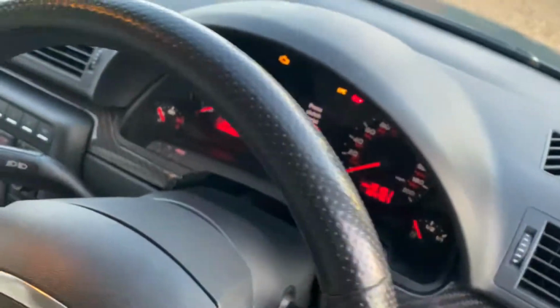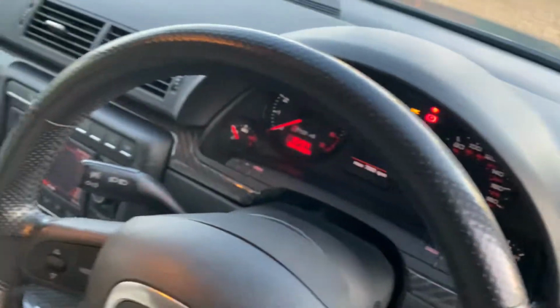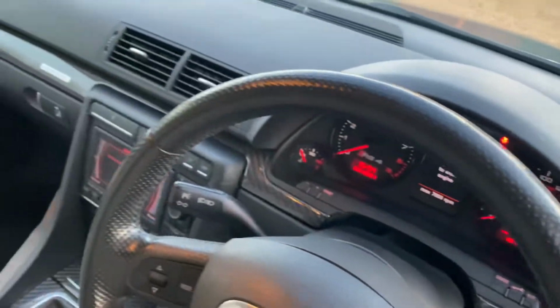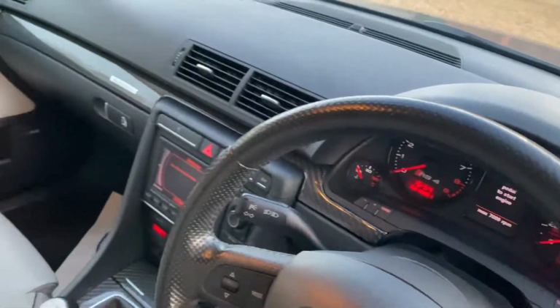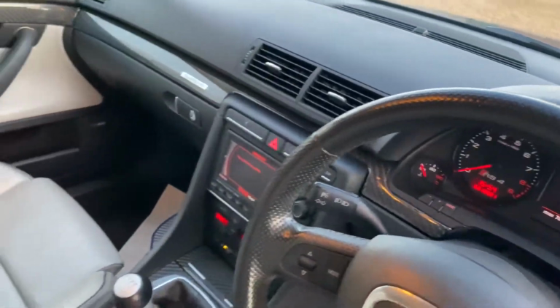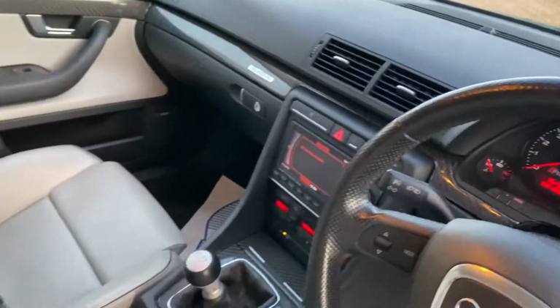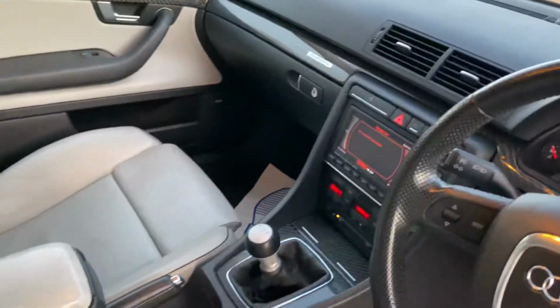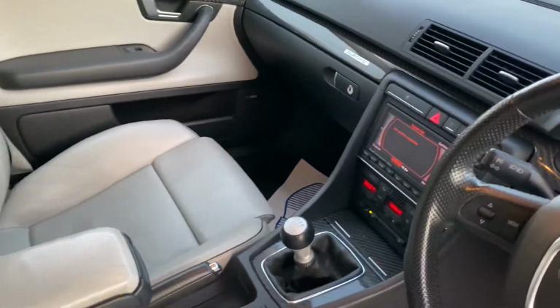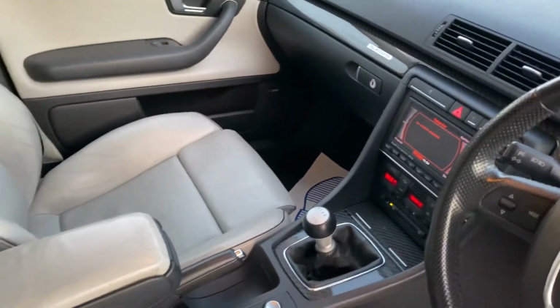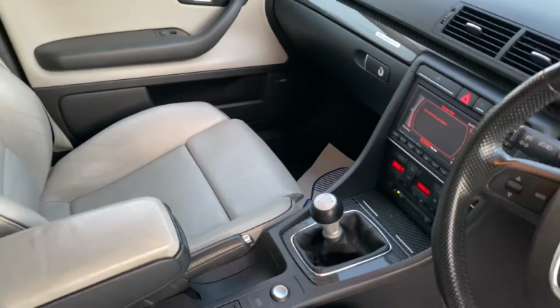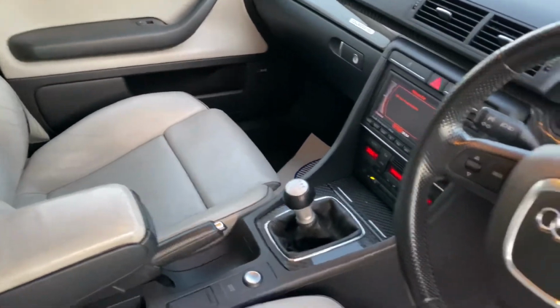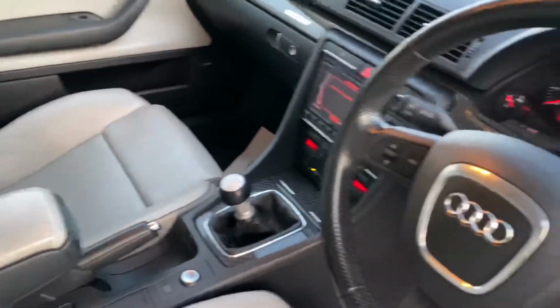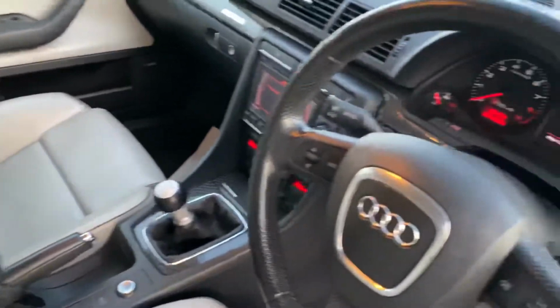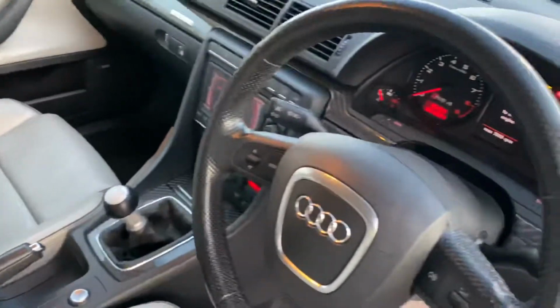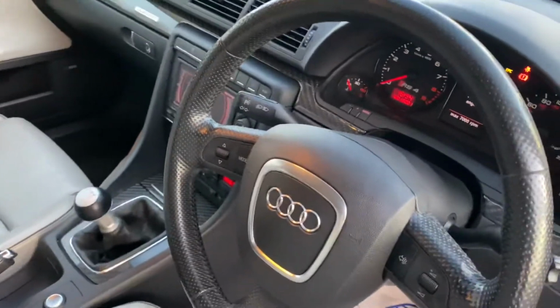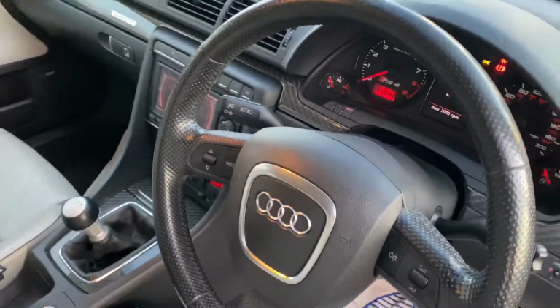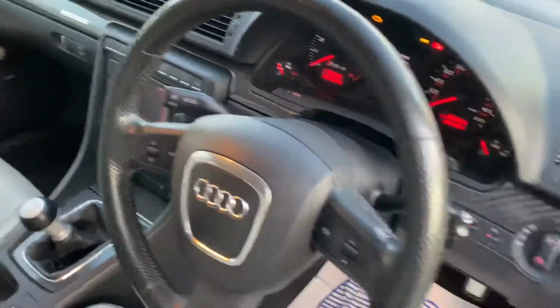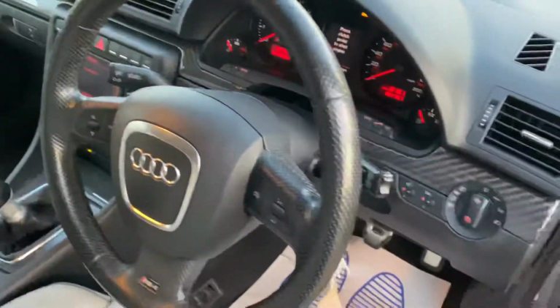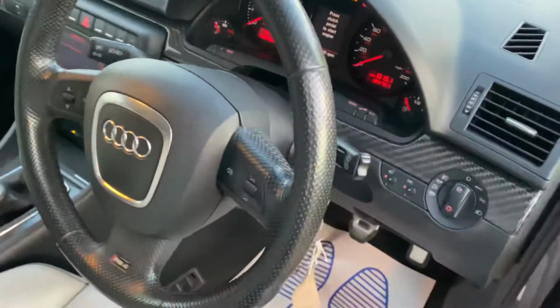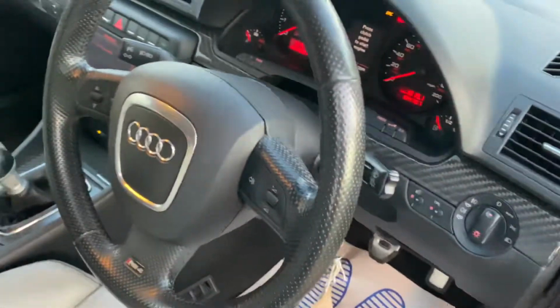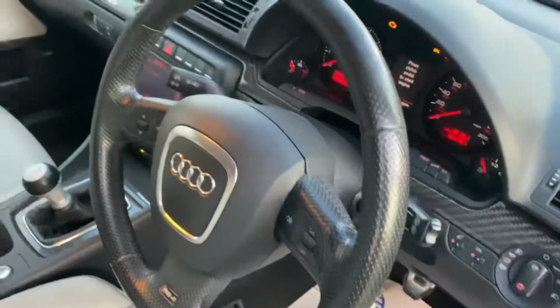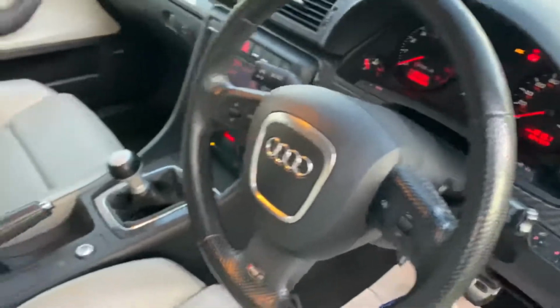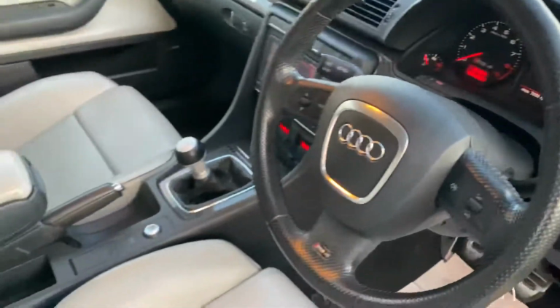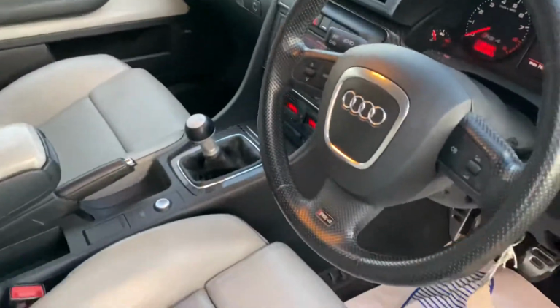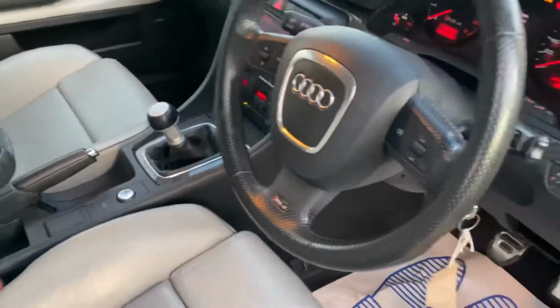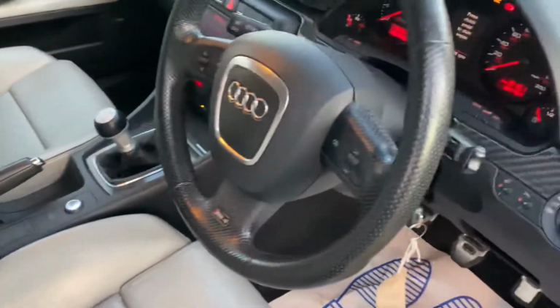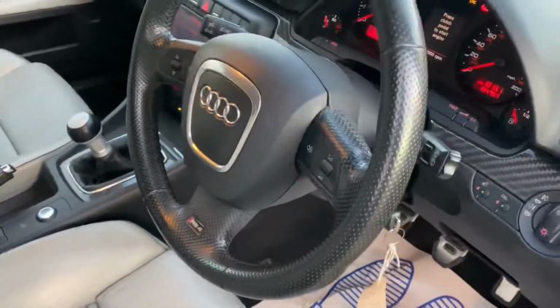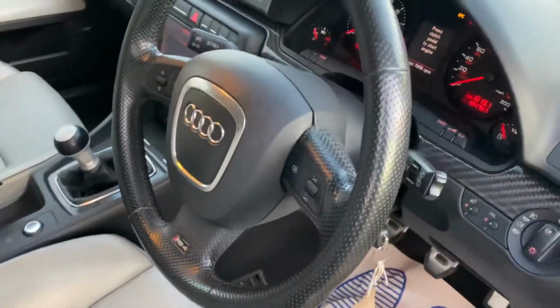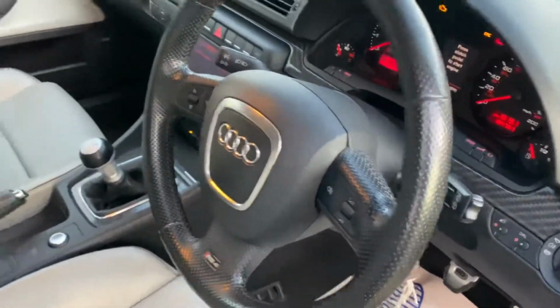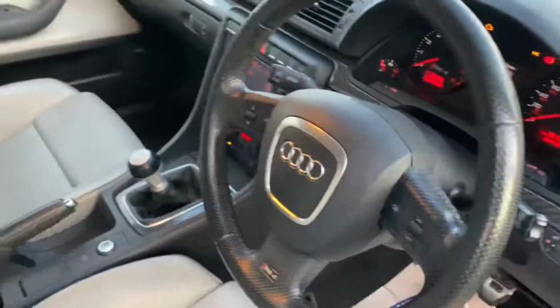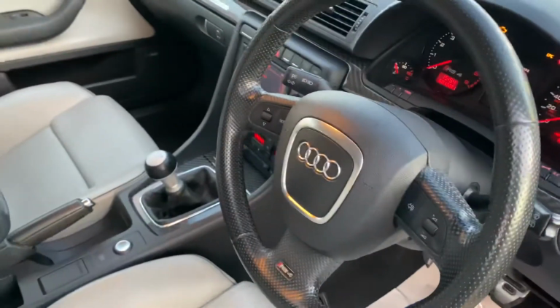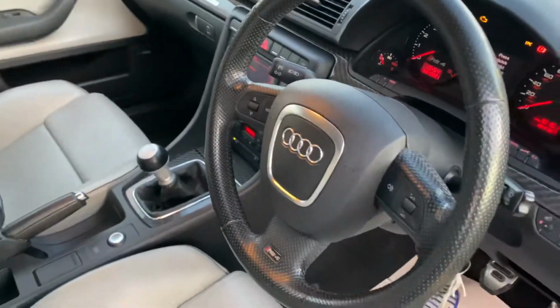It's set up for navigation and phone, got the cruise control, and it's a Bose sound system with push-button start.